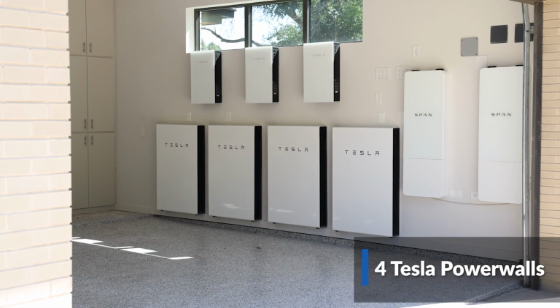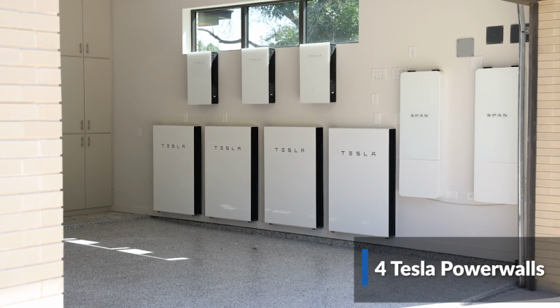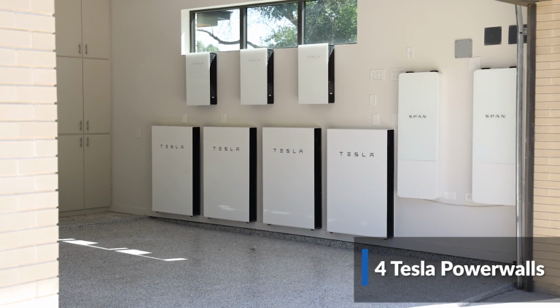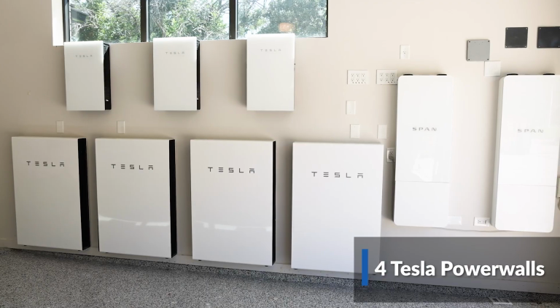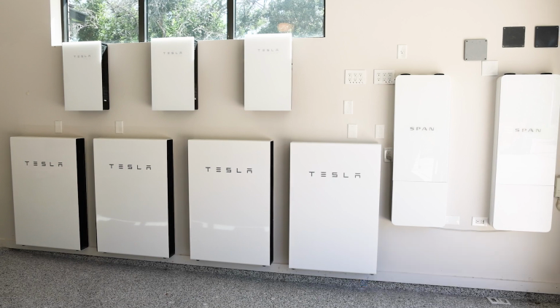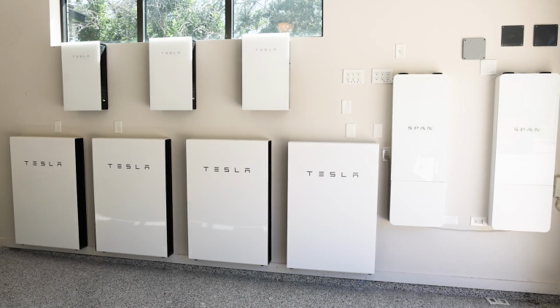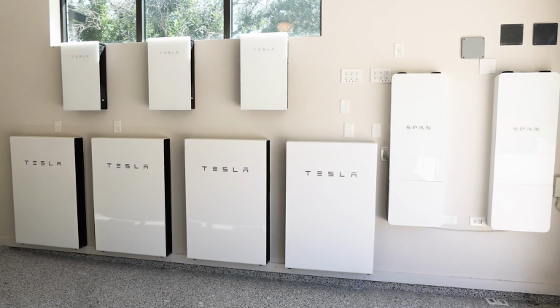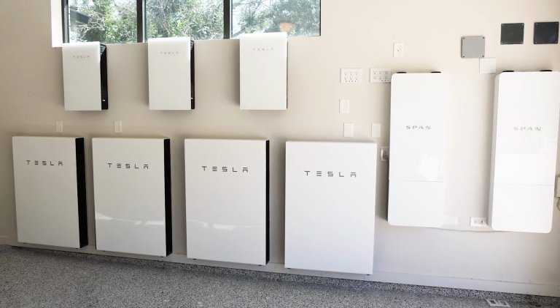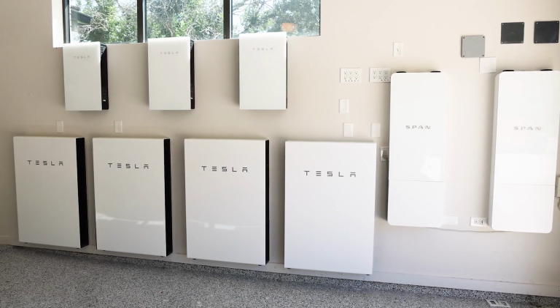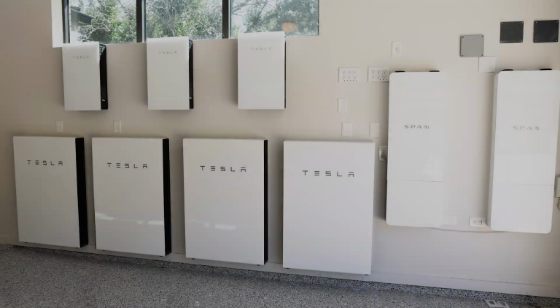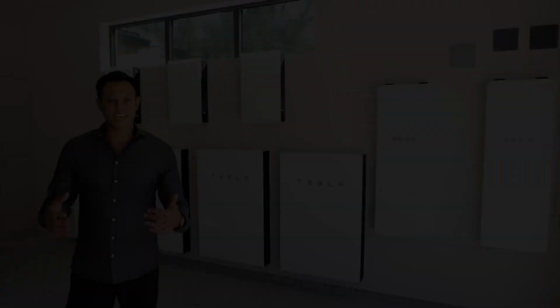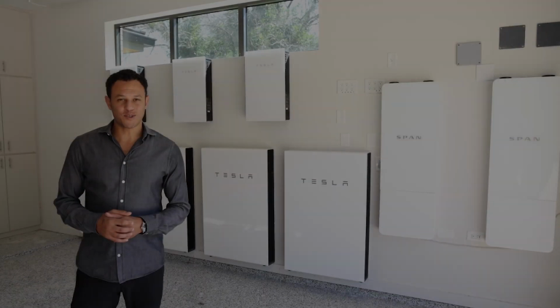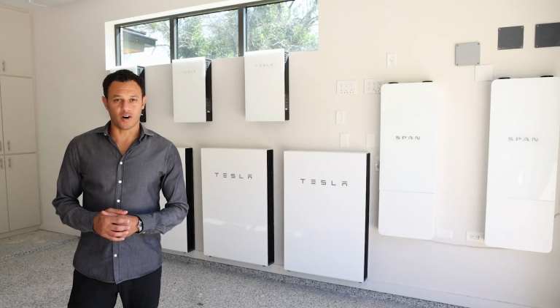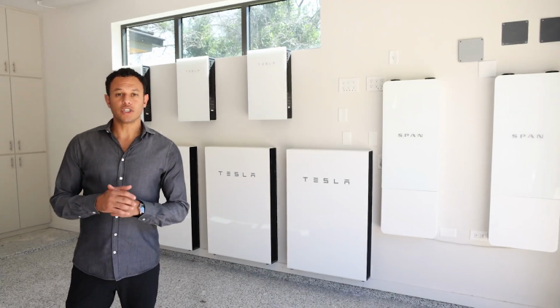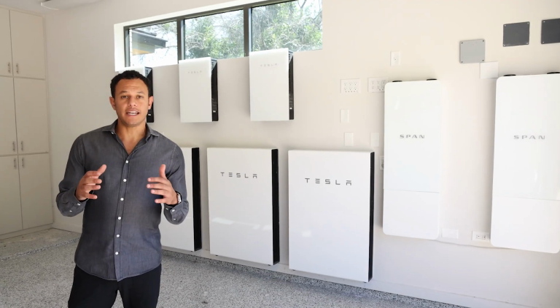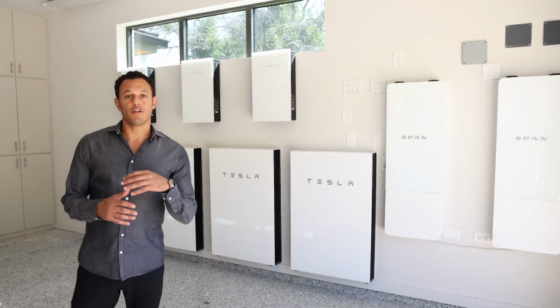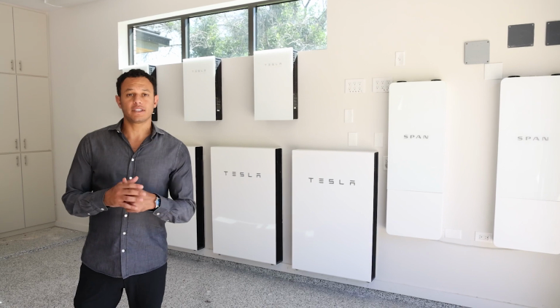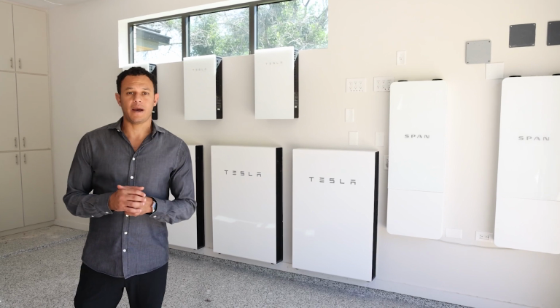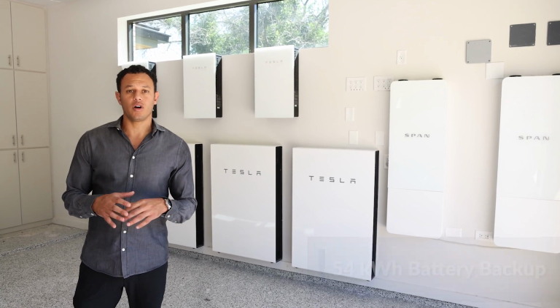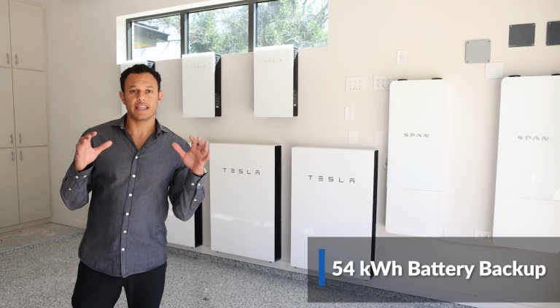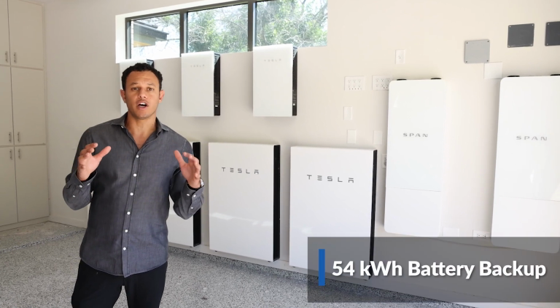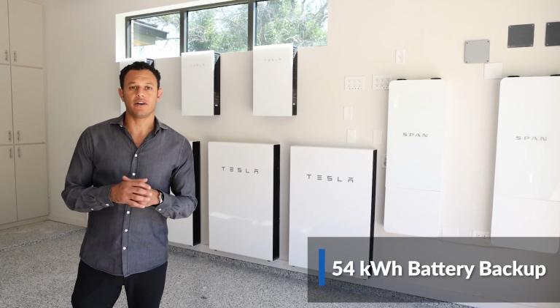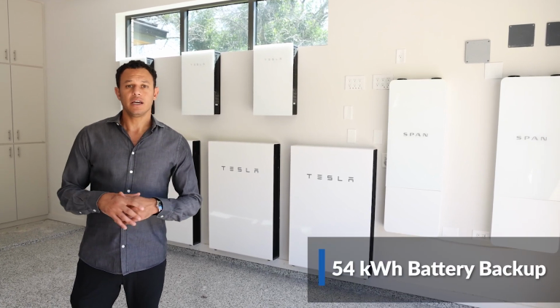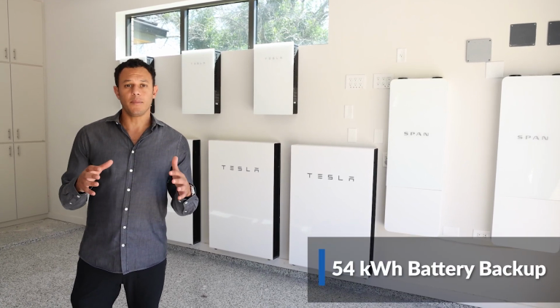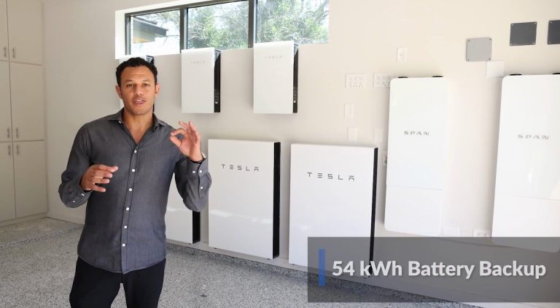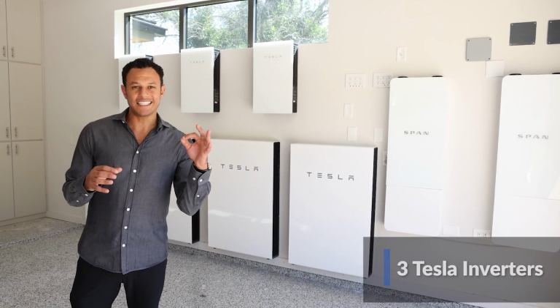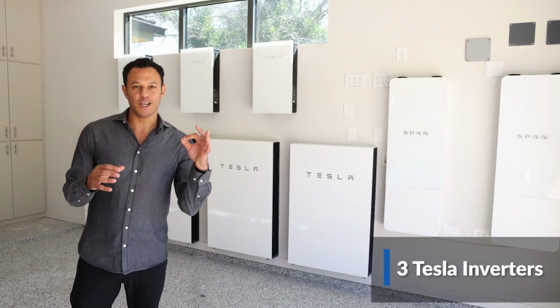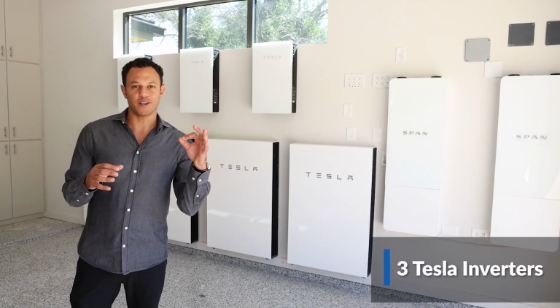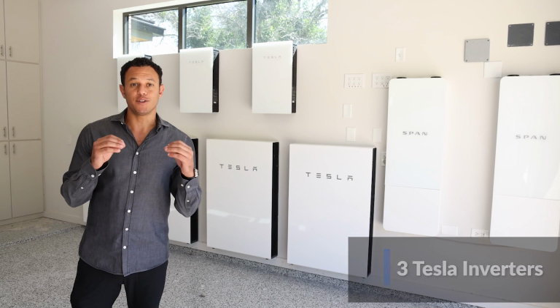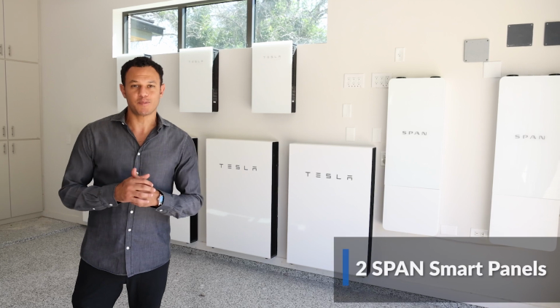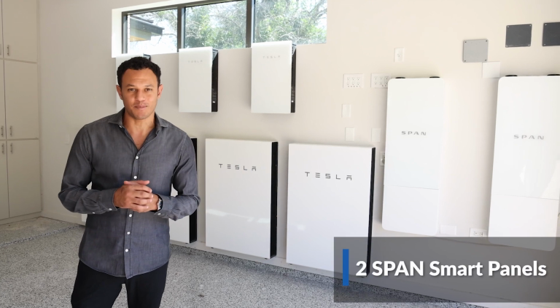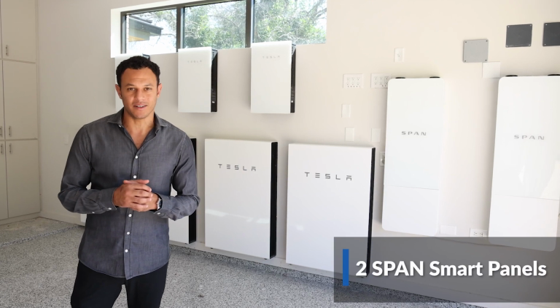With a now combined over 35 kilowatts worth of solar on this home, they've coupled it with four Tesla Powerwalls that are able to back up the entire home. What you're looking at are four Tesla Powerwalls that are flush mounted, coupled with three Tesla inverters and two Span smart panels.